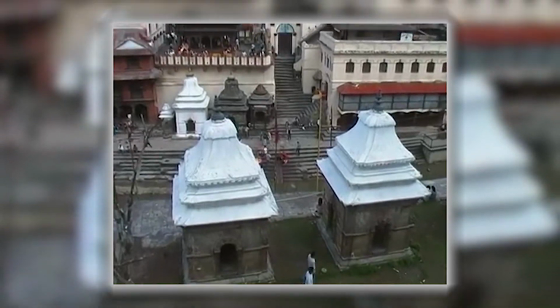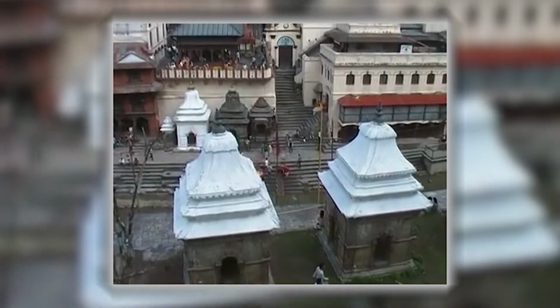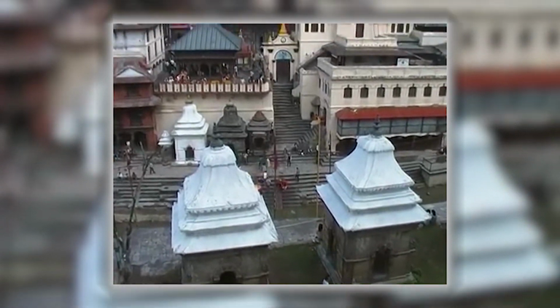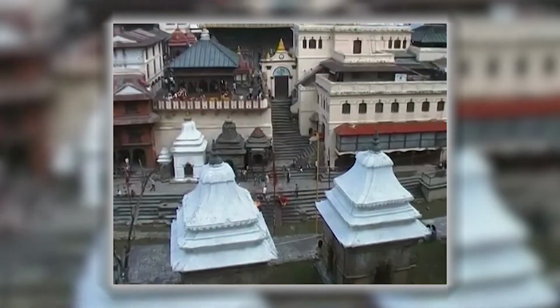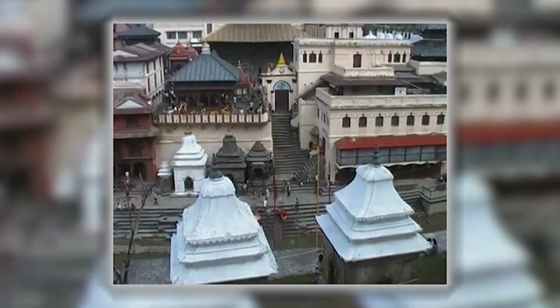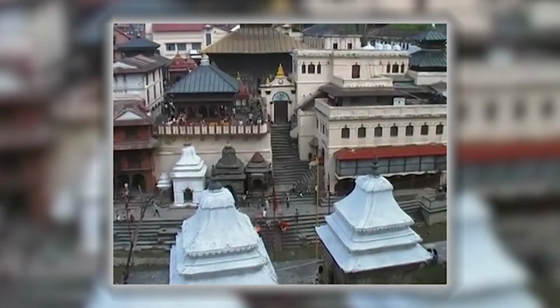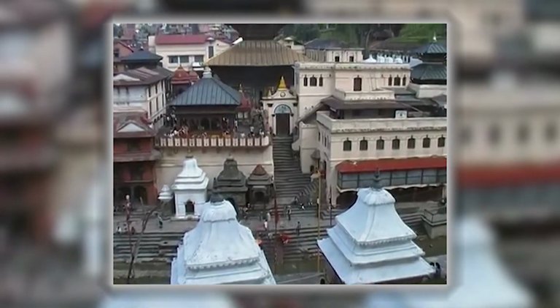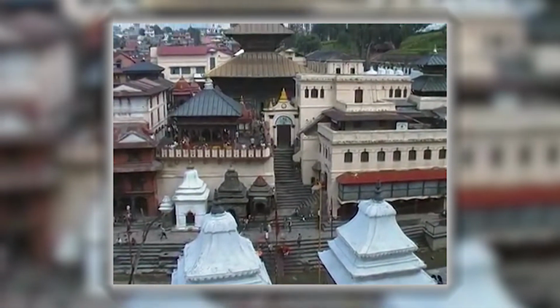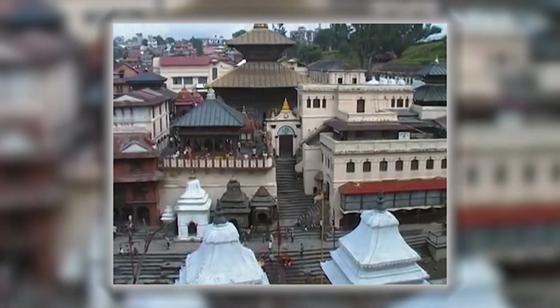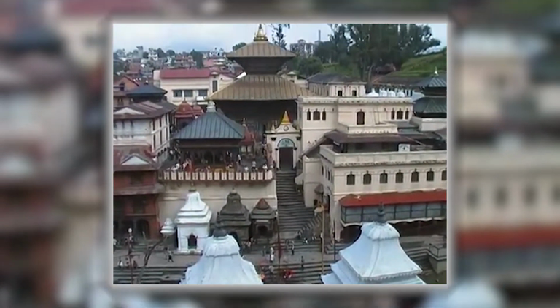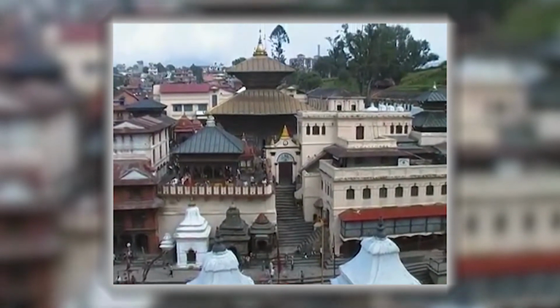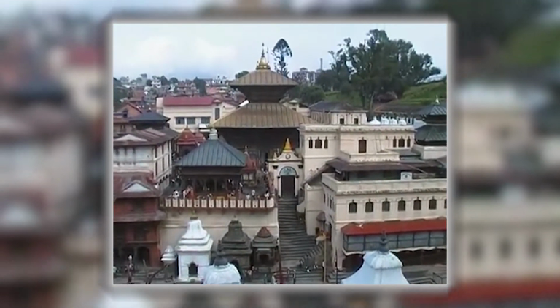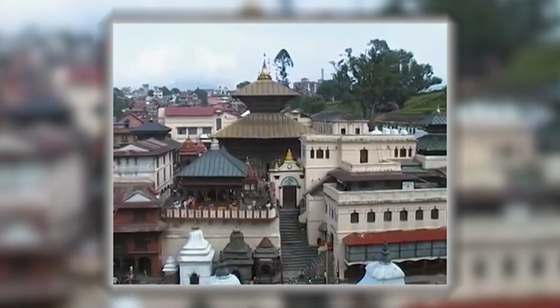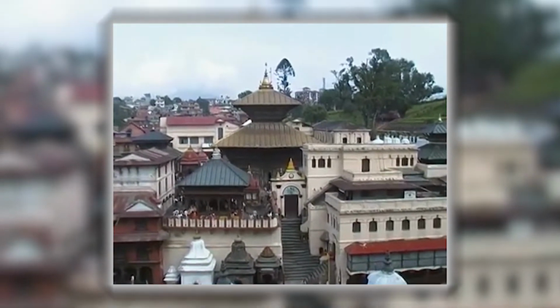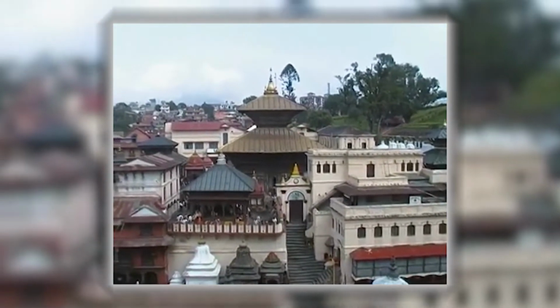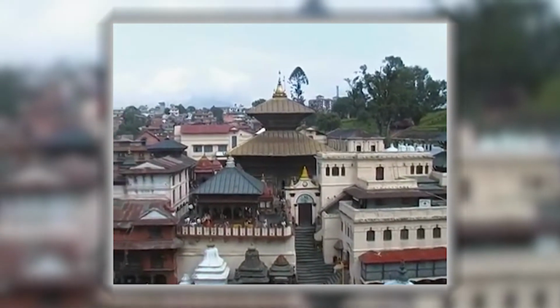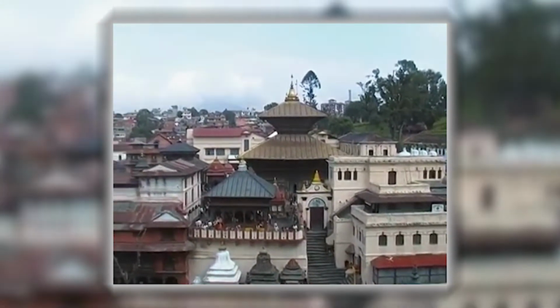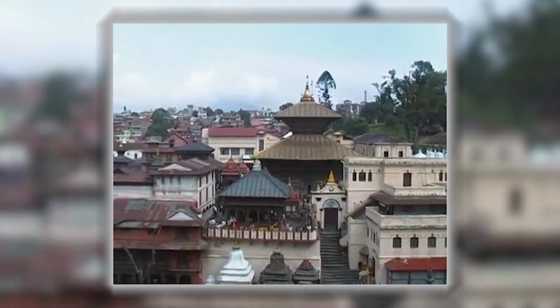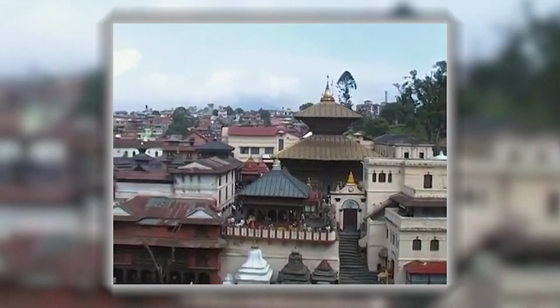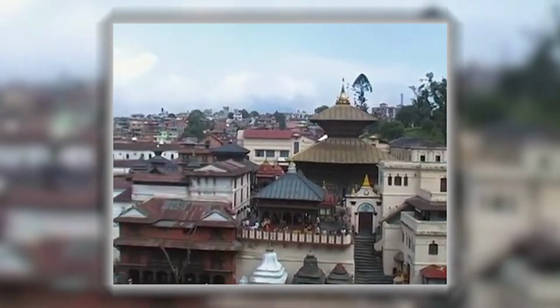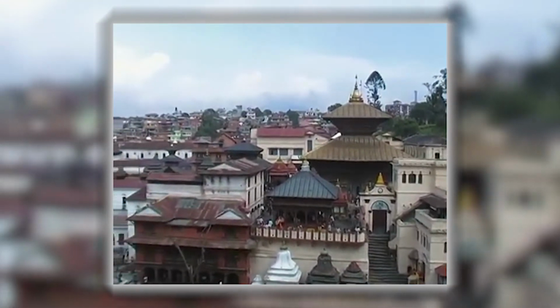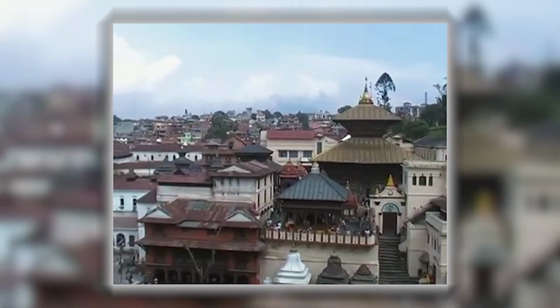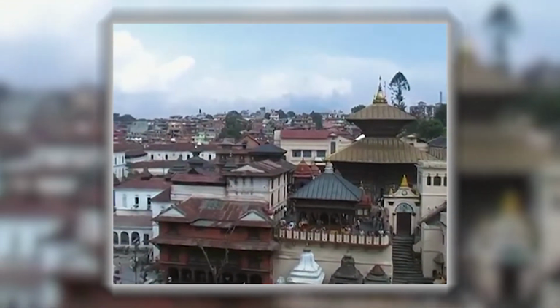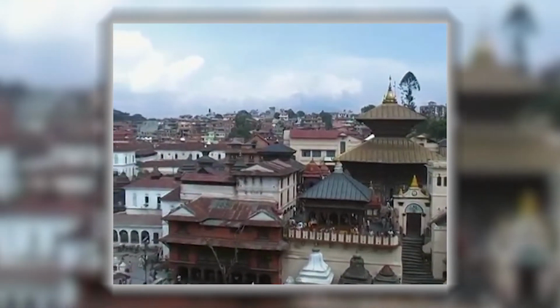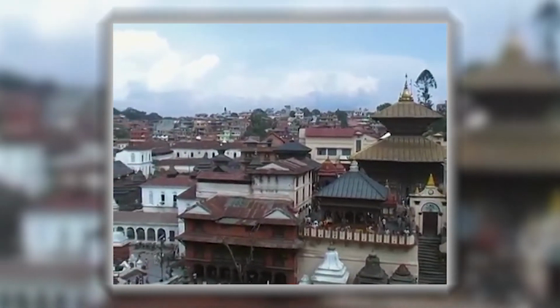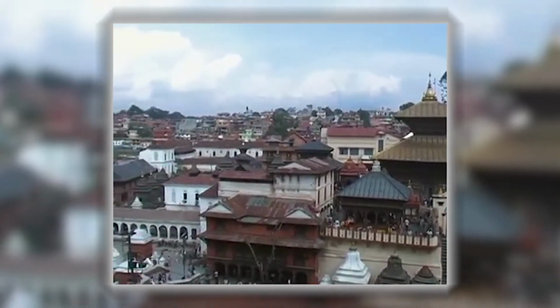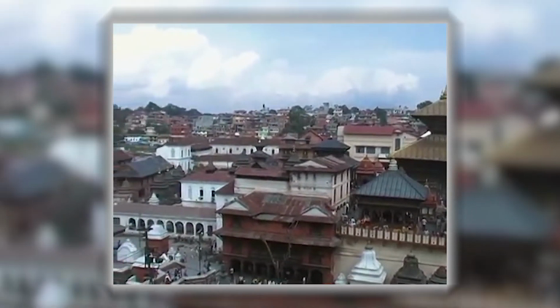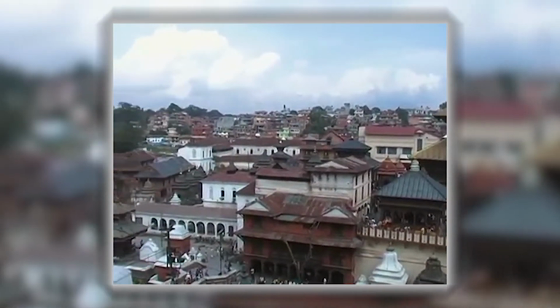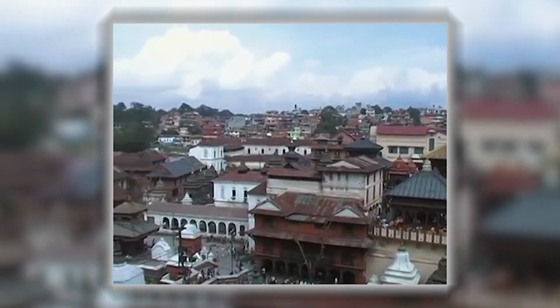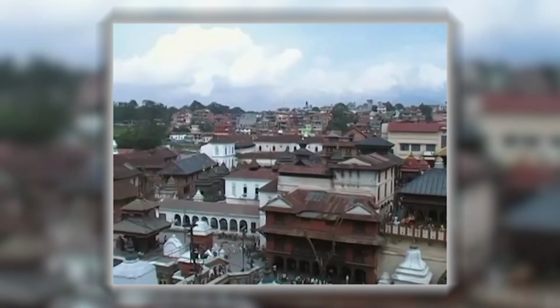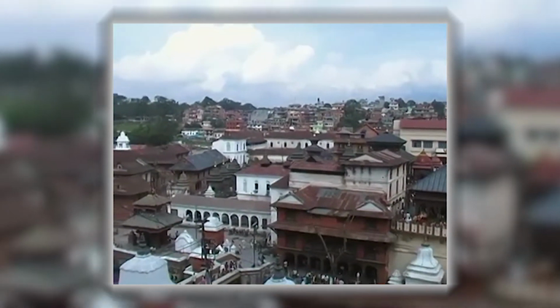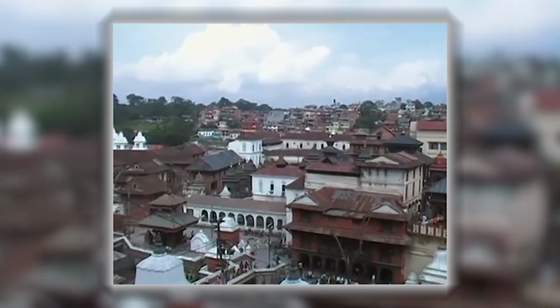Uncertain about the exact date of existence, it is believed that it was built by the Lichhavi king Prachandadev, and later renovated by the Malla kings.